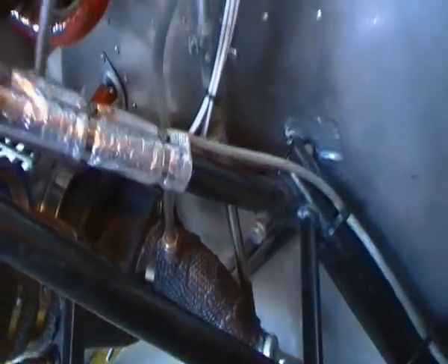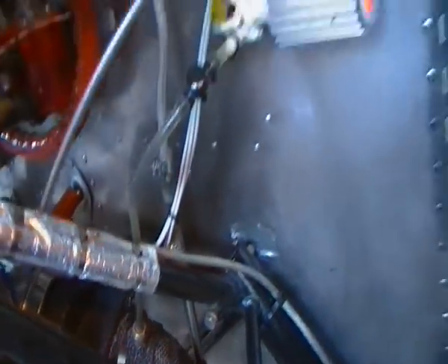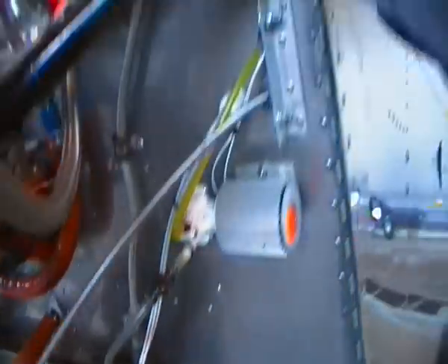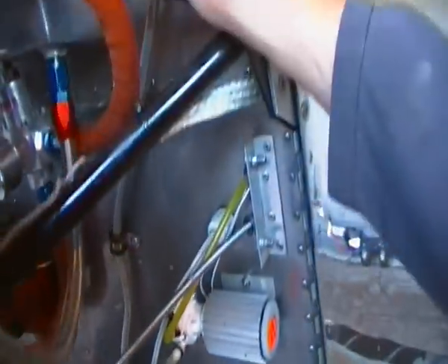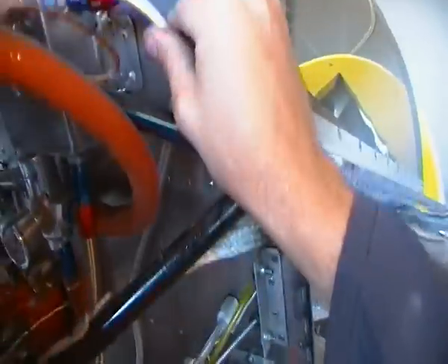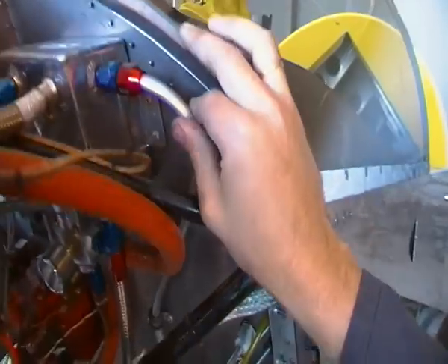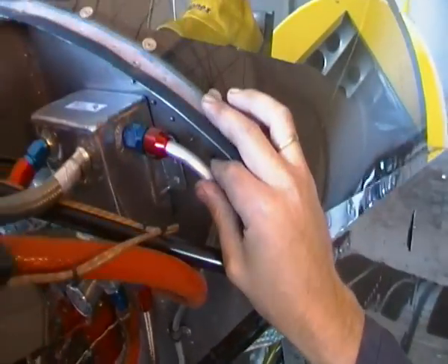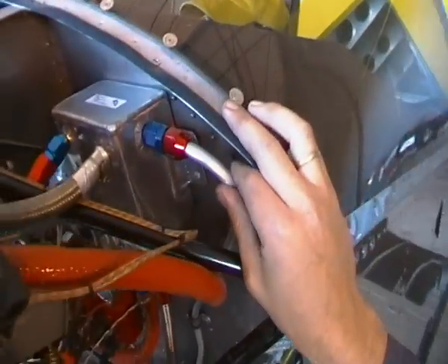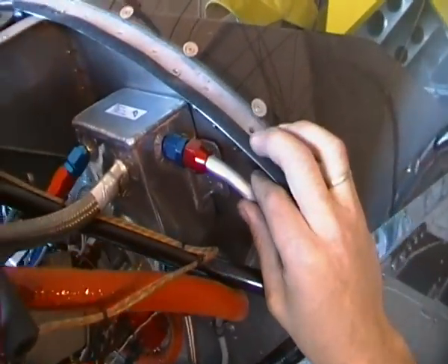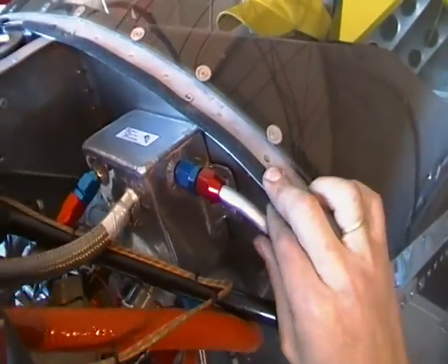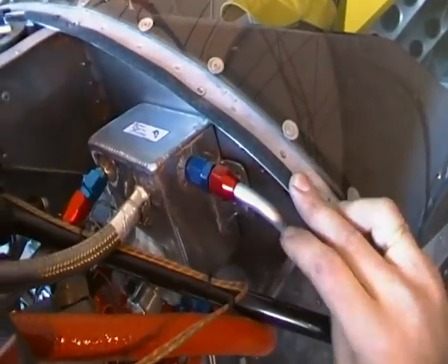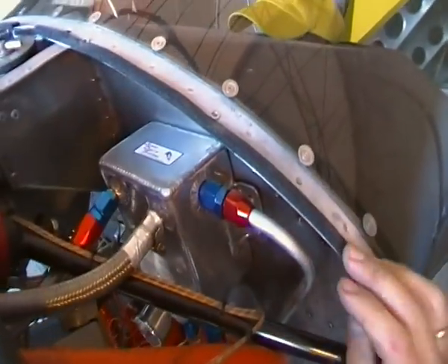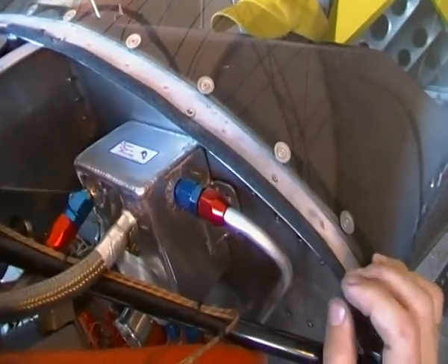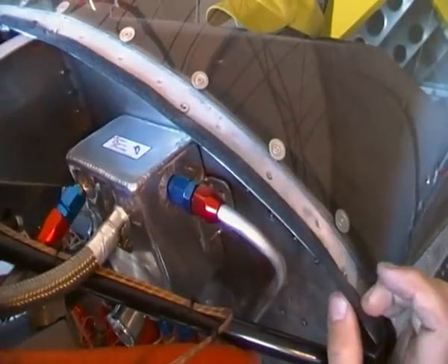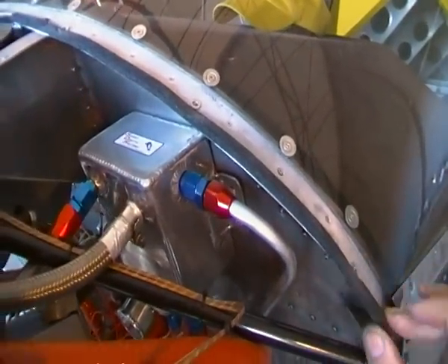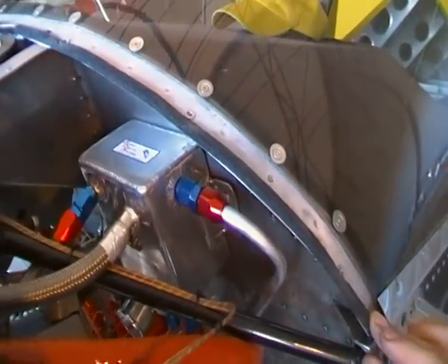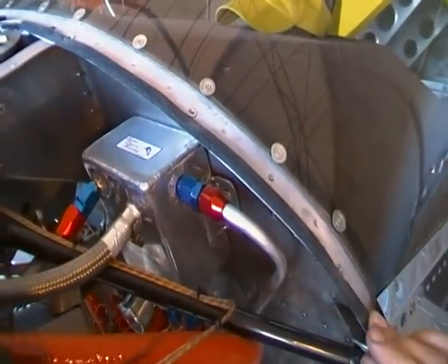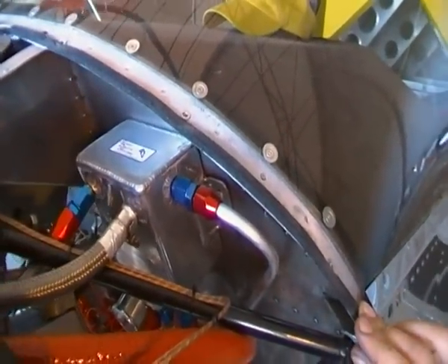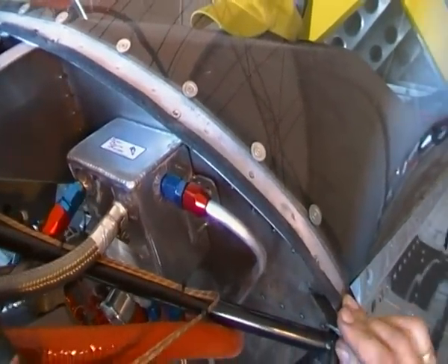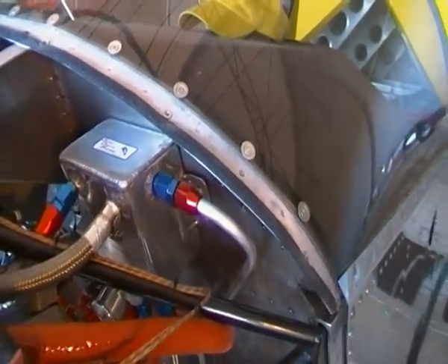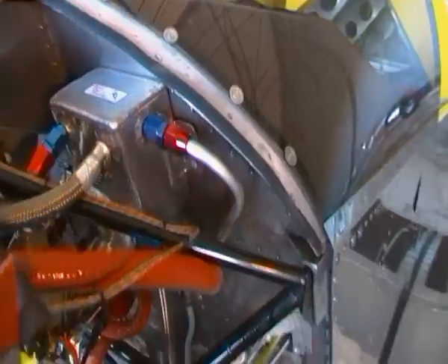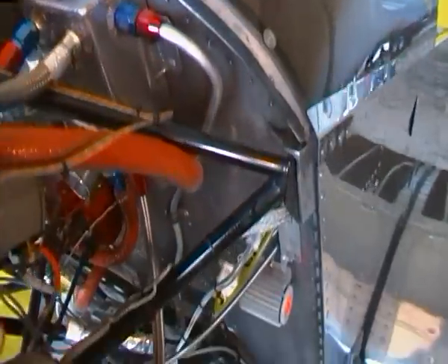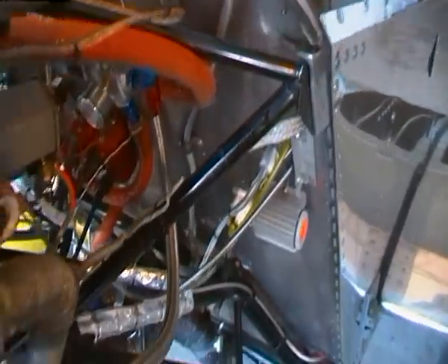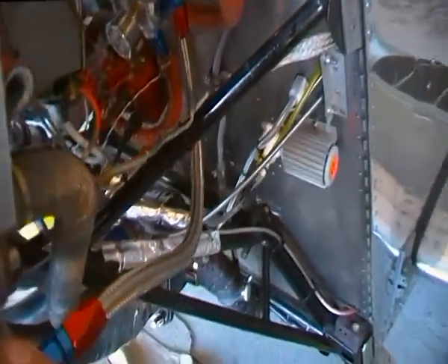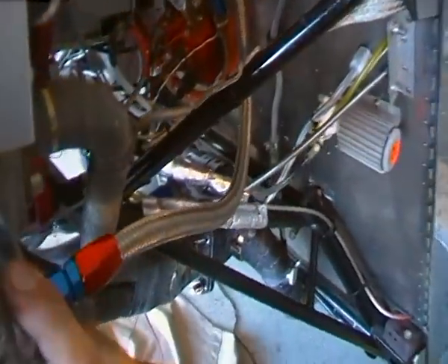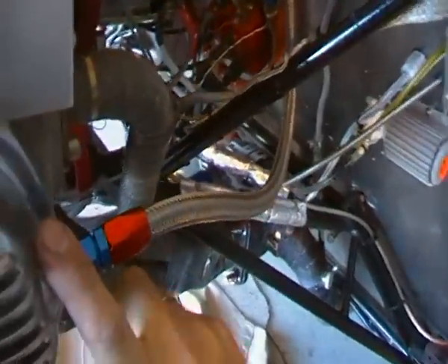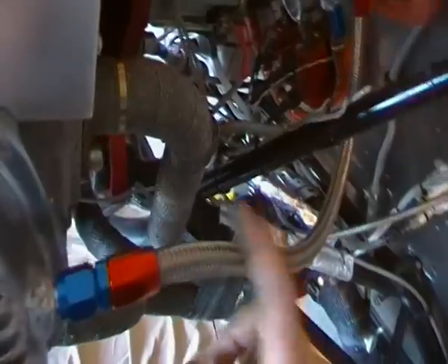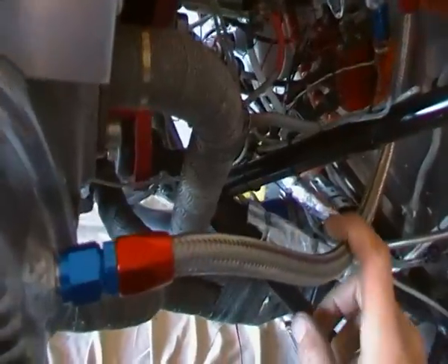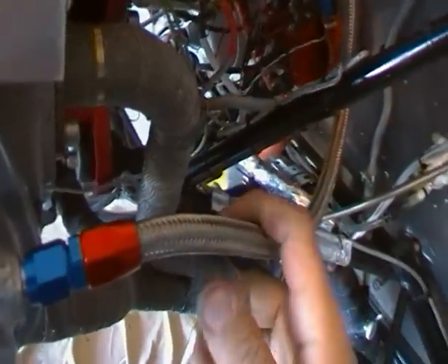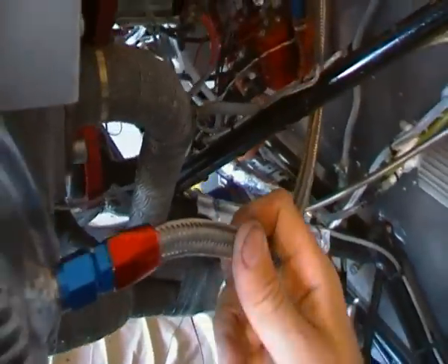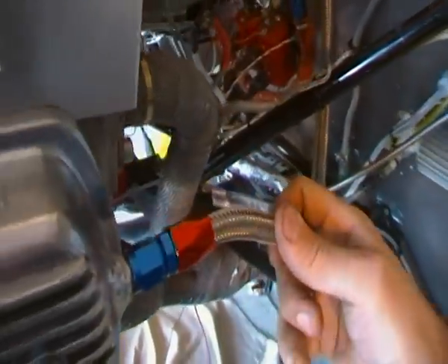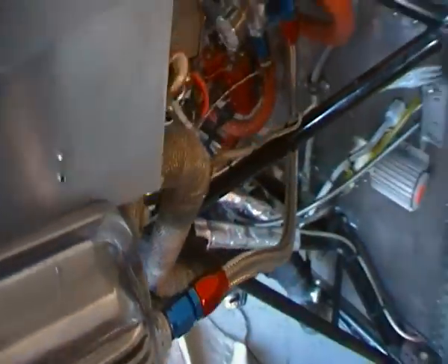Here's my custom TIG welded 6061 breather can, which allows for a limited amount of inverted flight, with oil return back to the engine — which means pretty much no loss of engine oil while inverted.